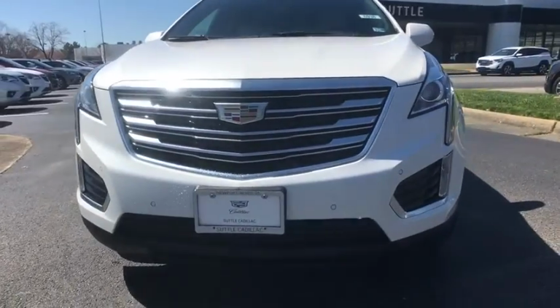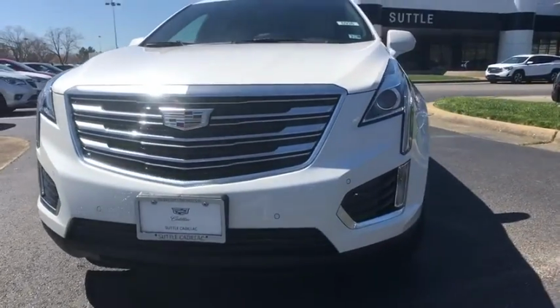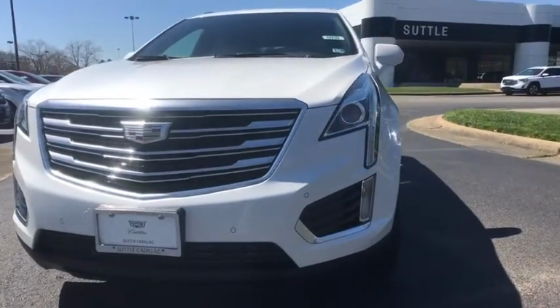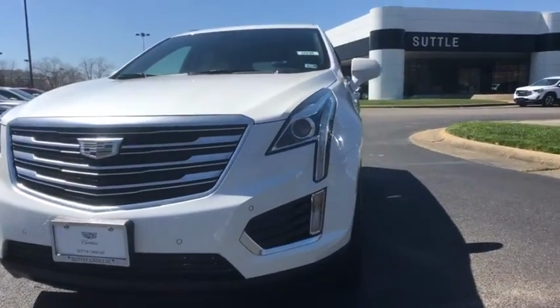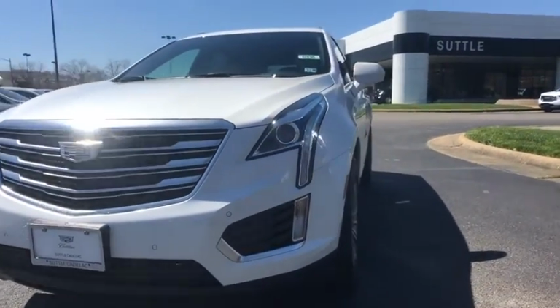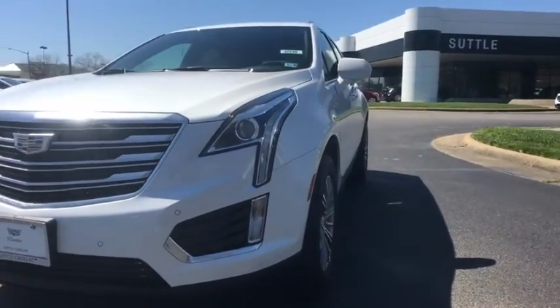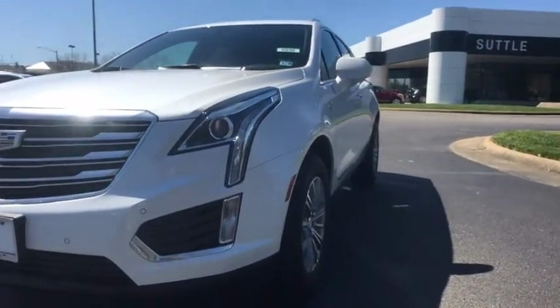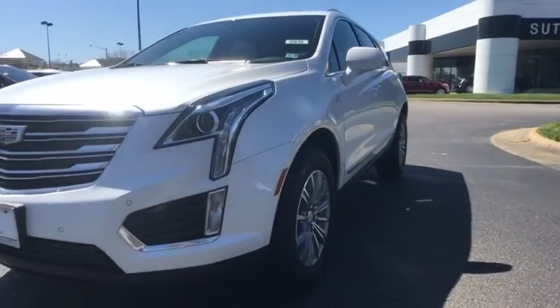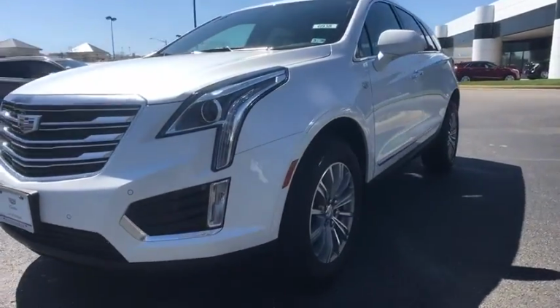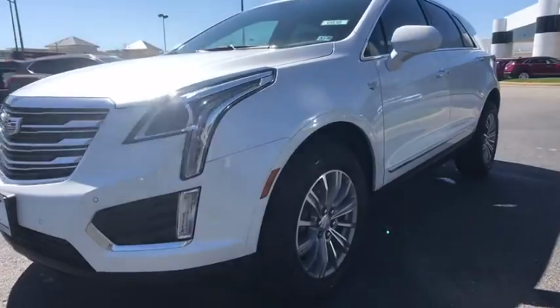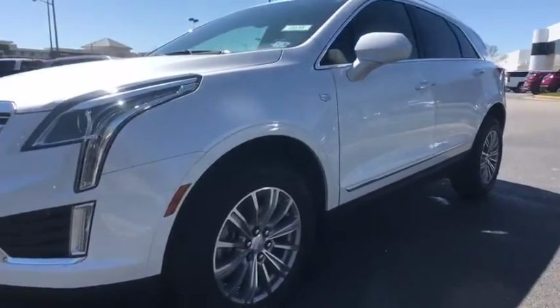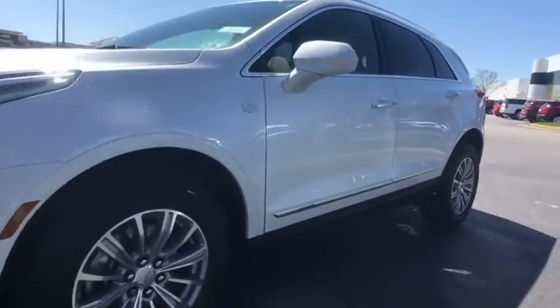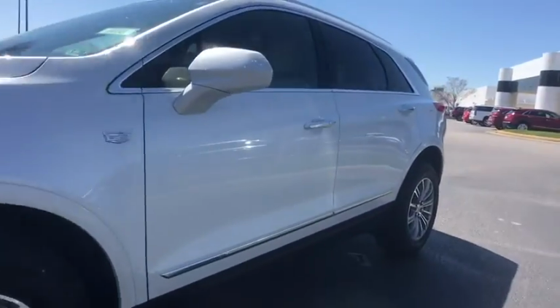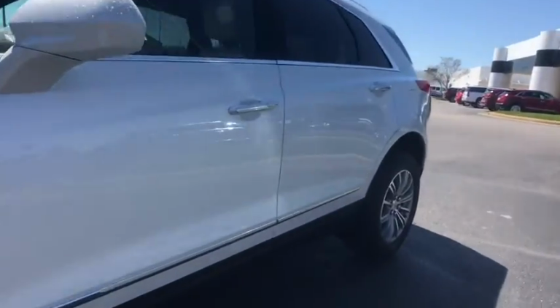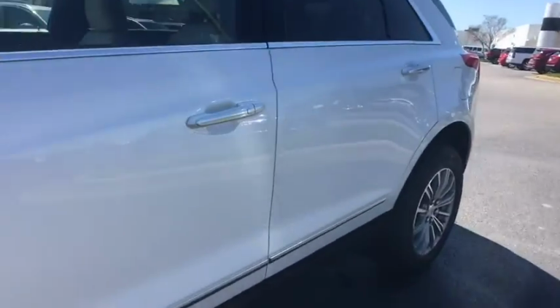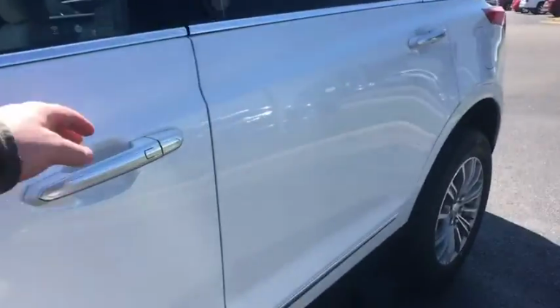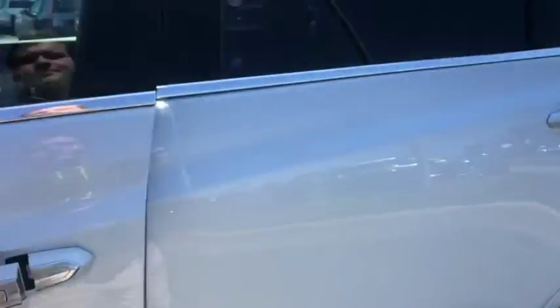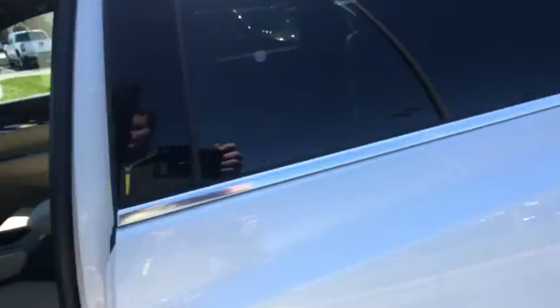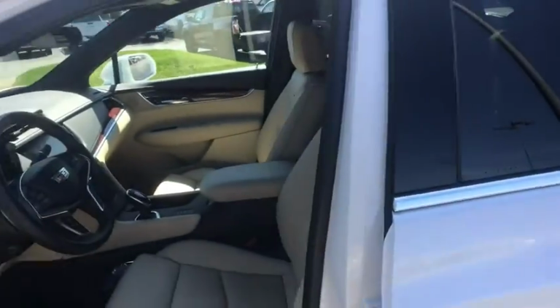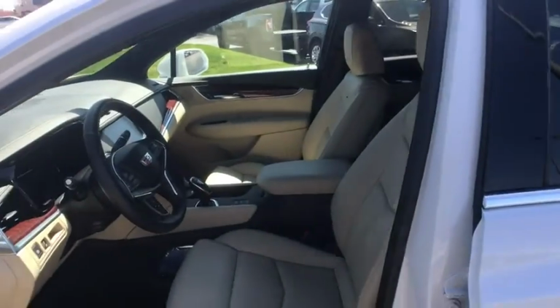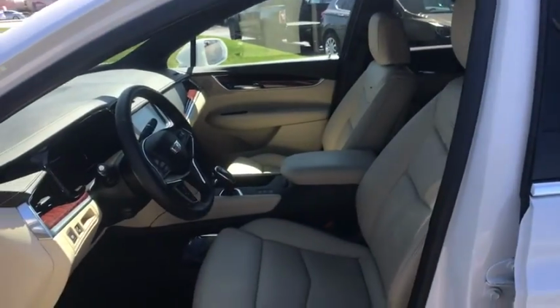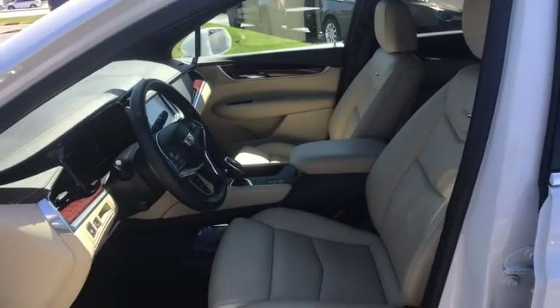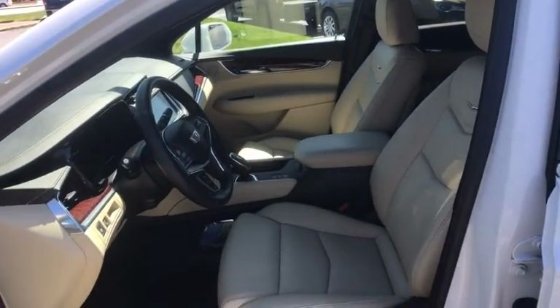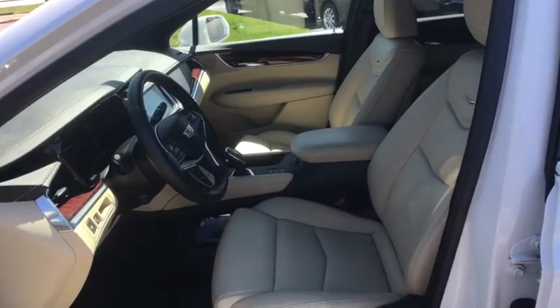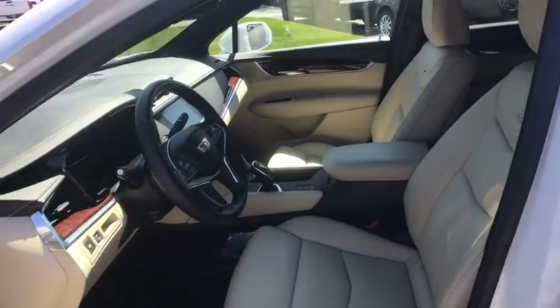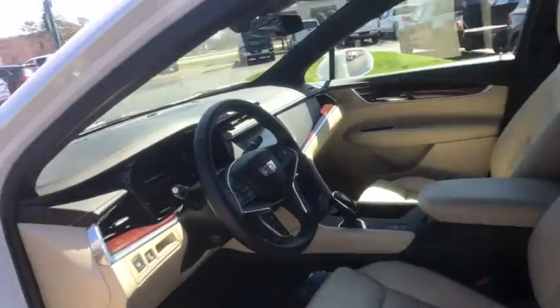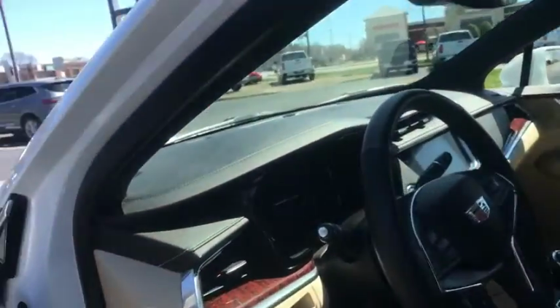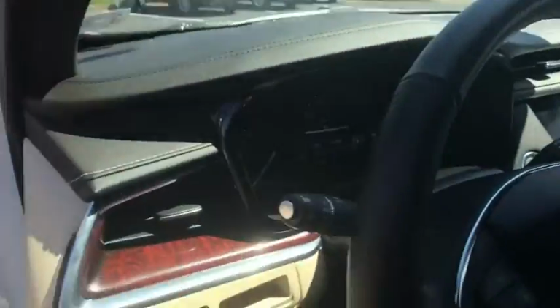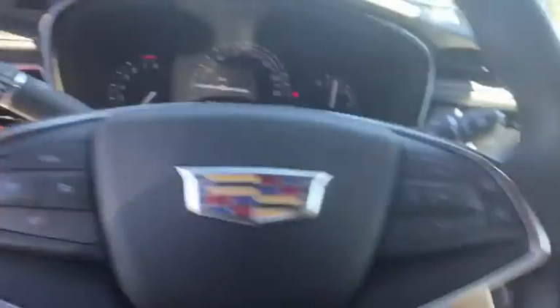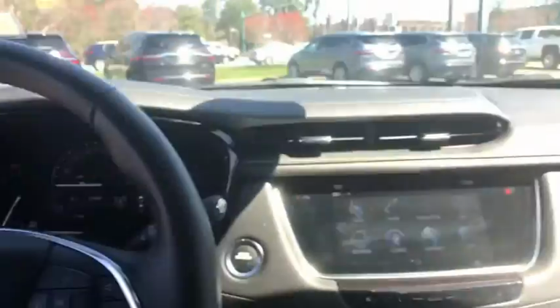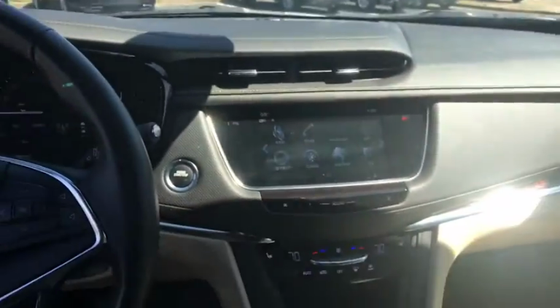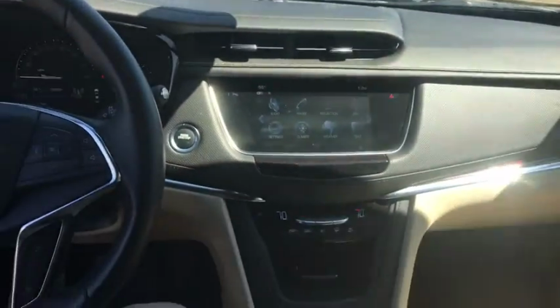Center armrest, driver and front passenger heated seats, power windows, heated front seats, electronic stability control, compass, heated steering wheel, rear window defroster, trip computer.